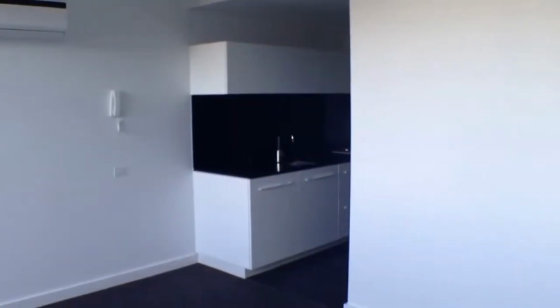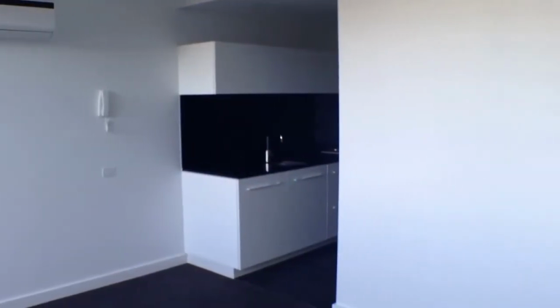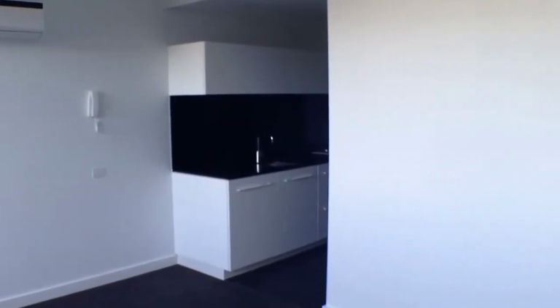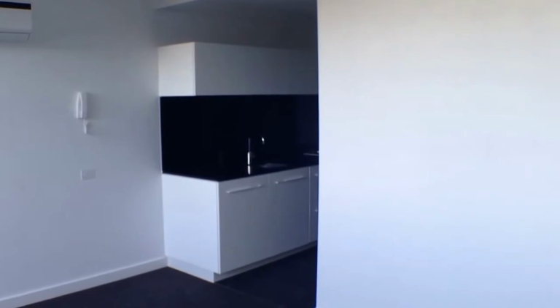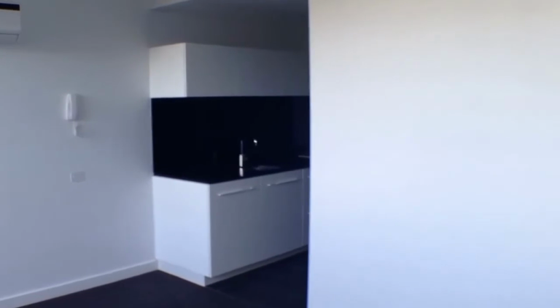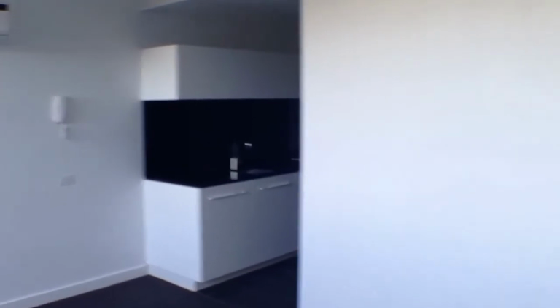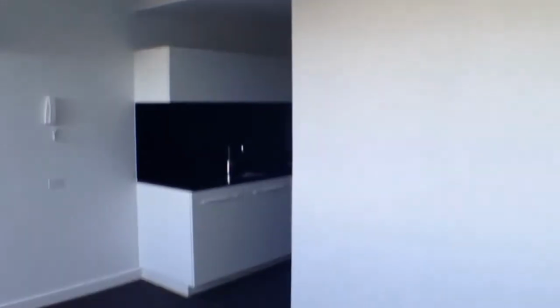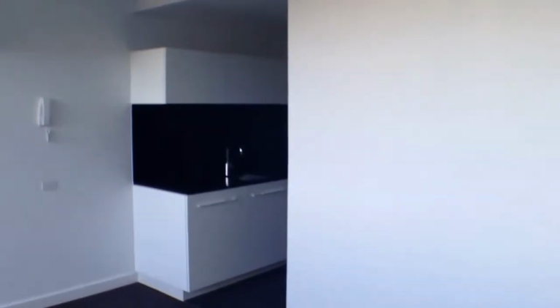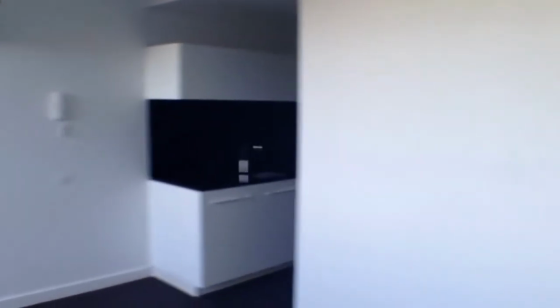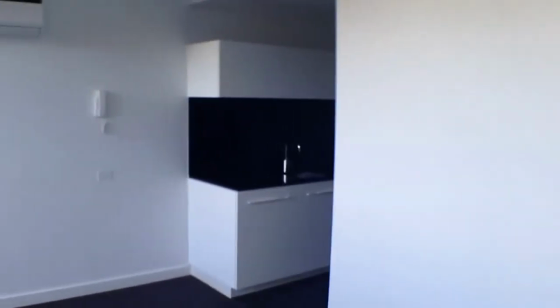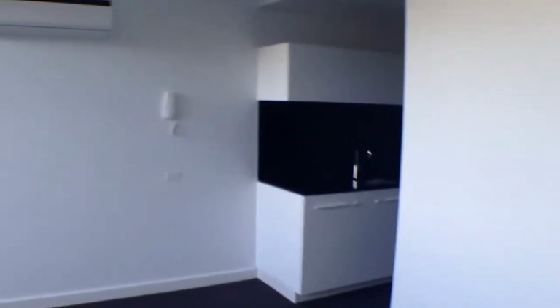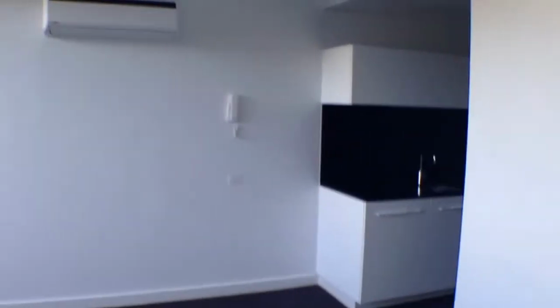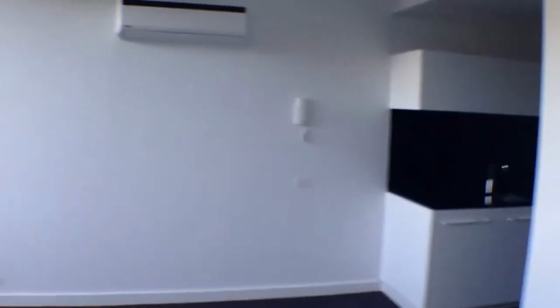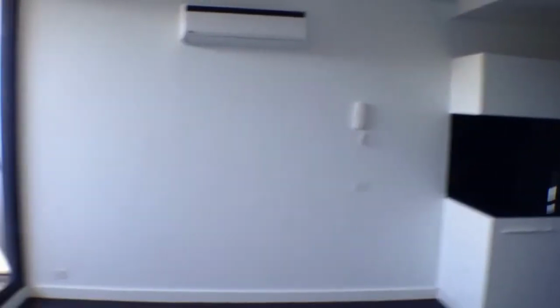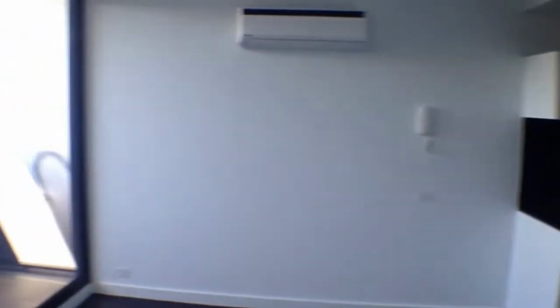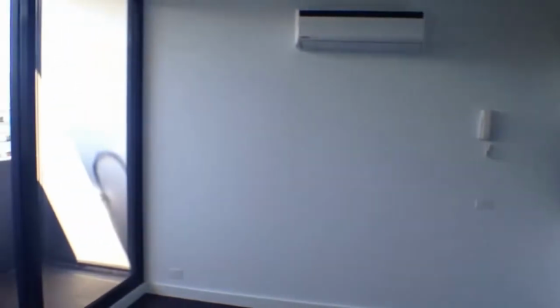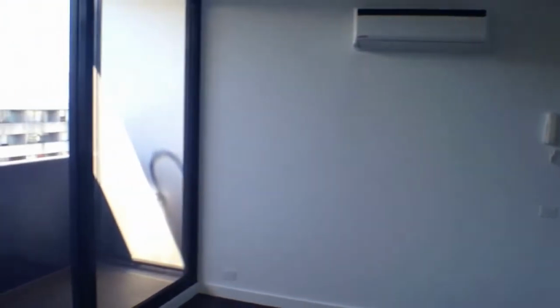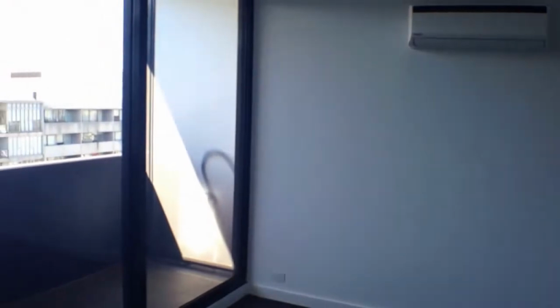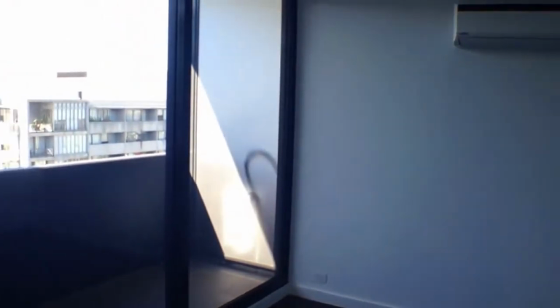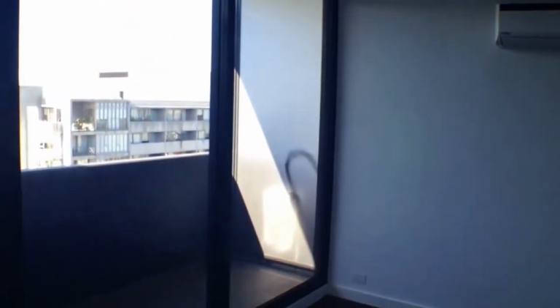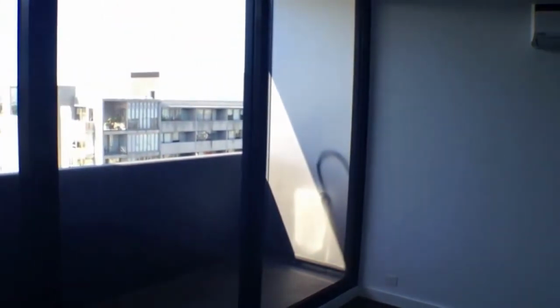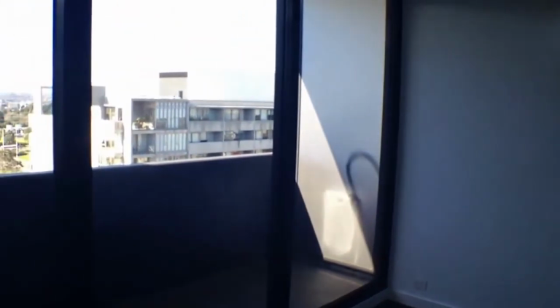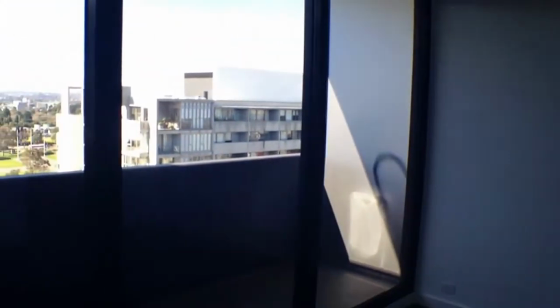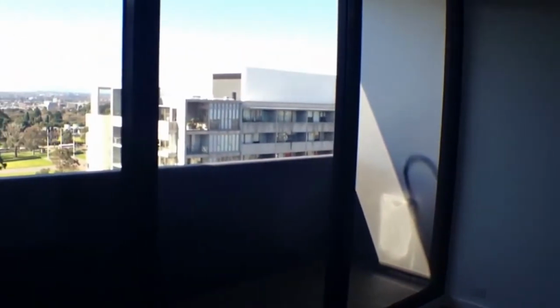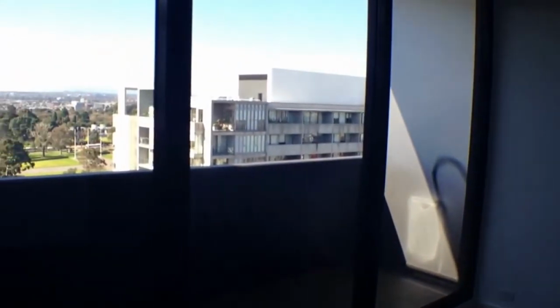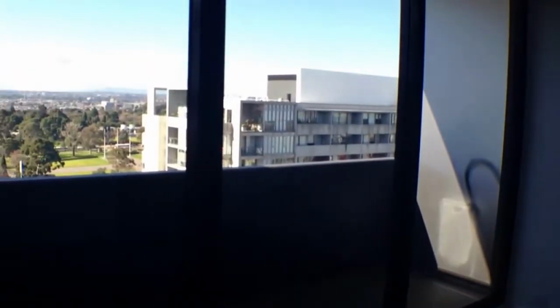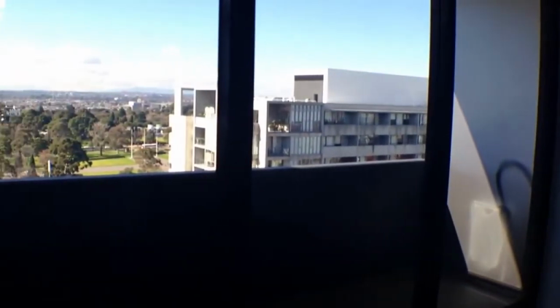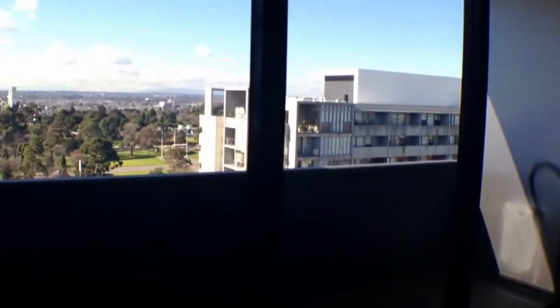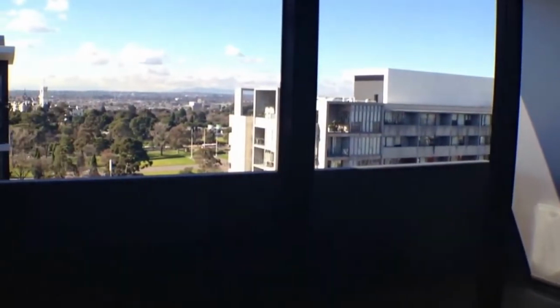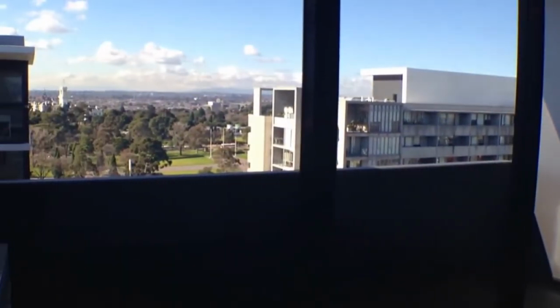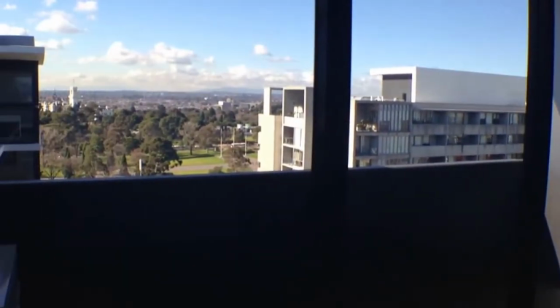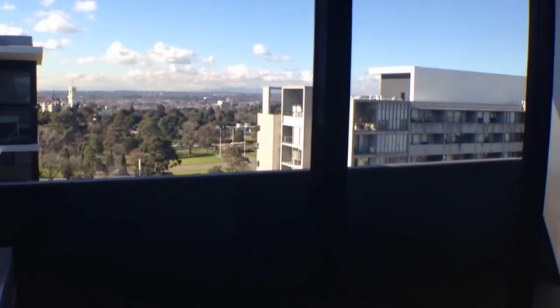Welcome to the marketing video of 21-6 at the Coventry. This beautifully appointed one-bedroom apartment with magnificent views, located in the heart of it all, is now available for lease.